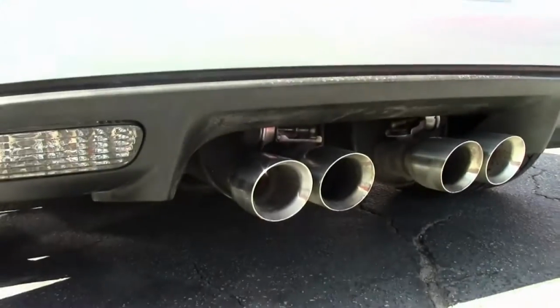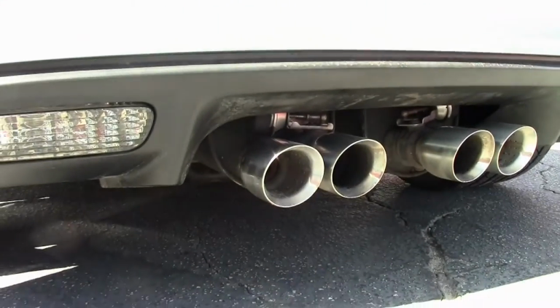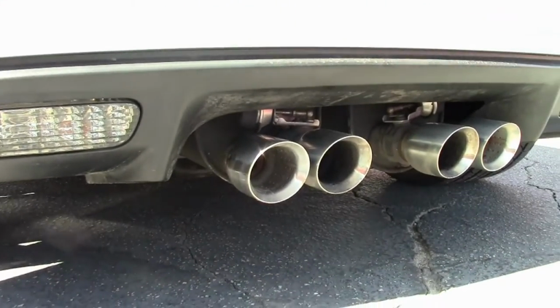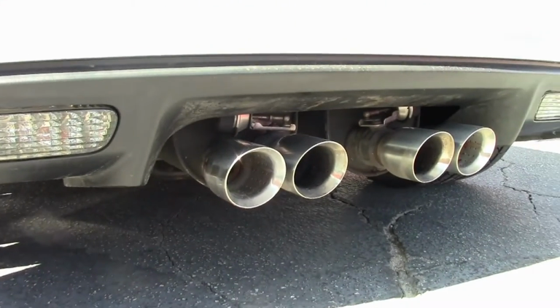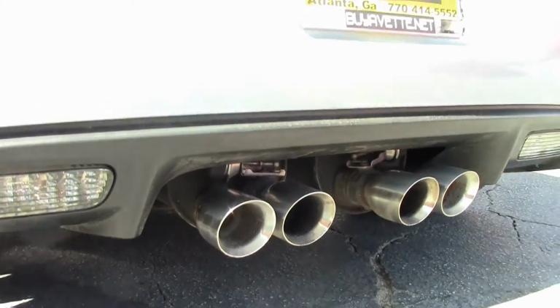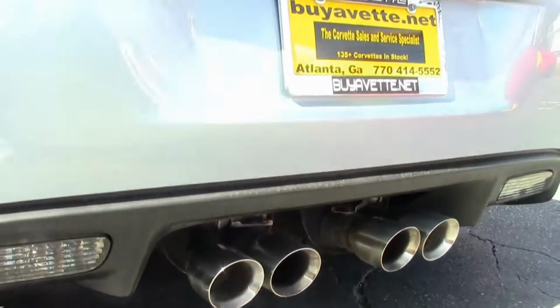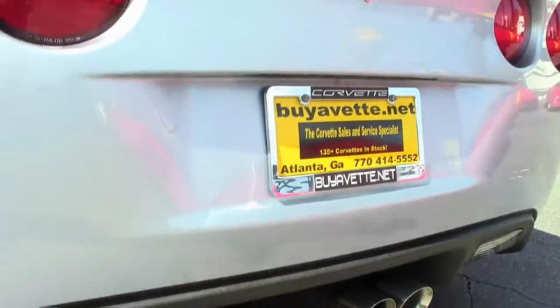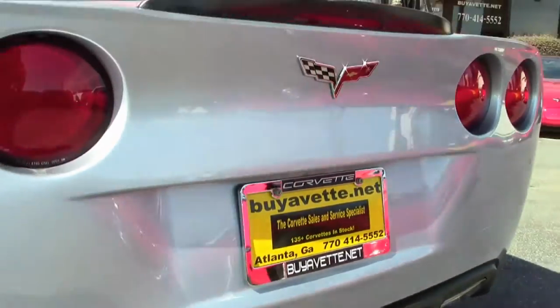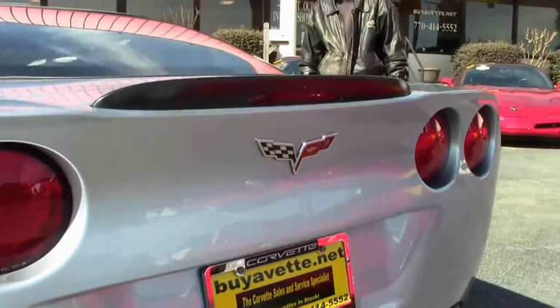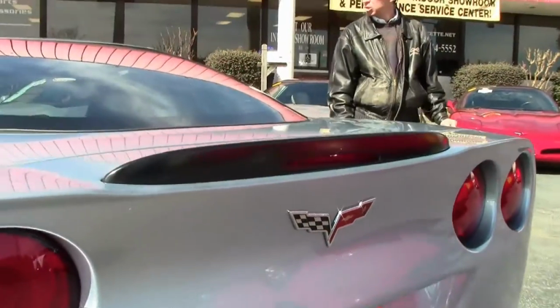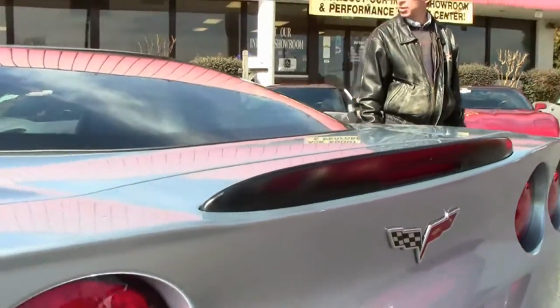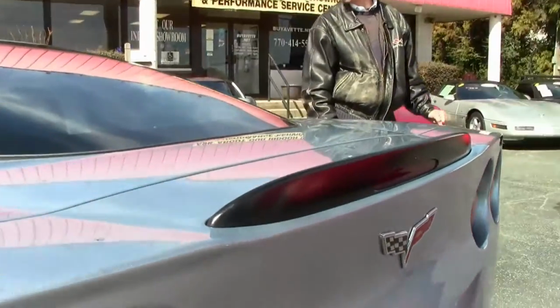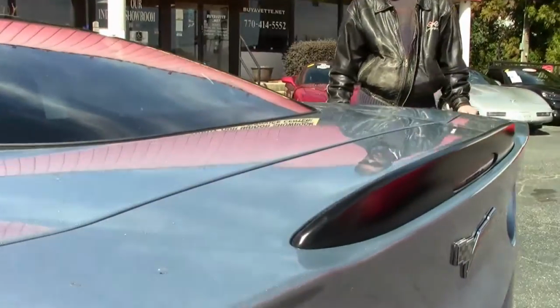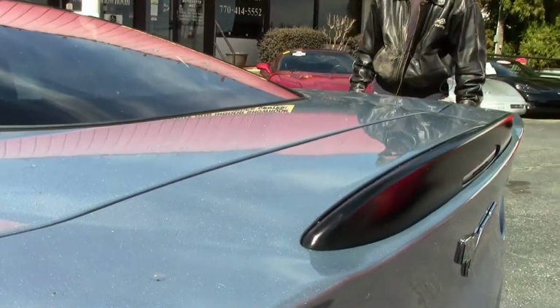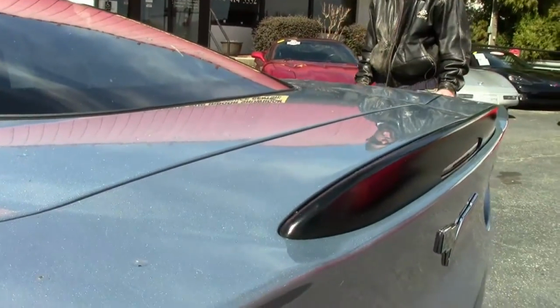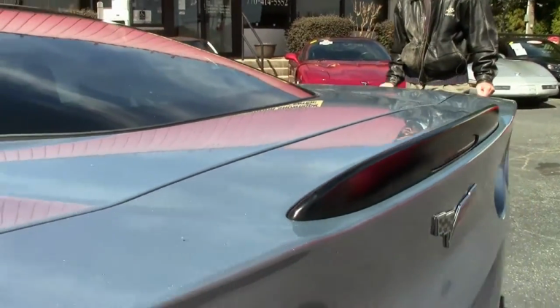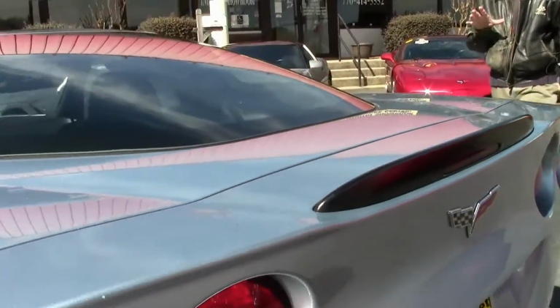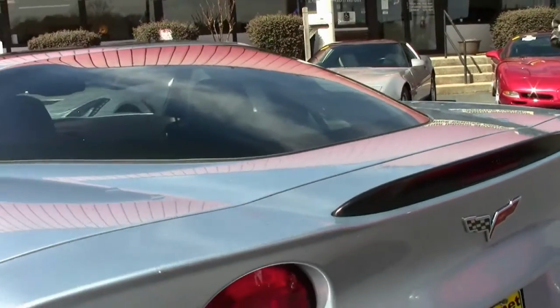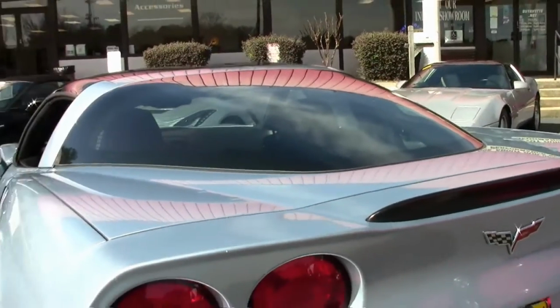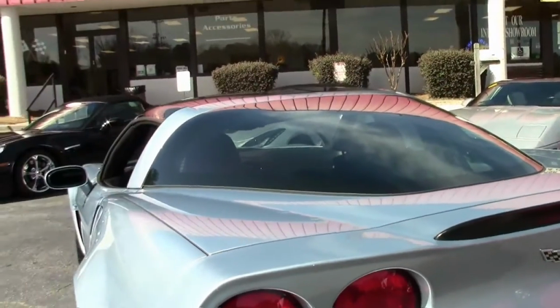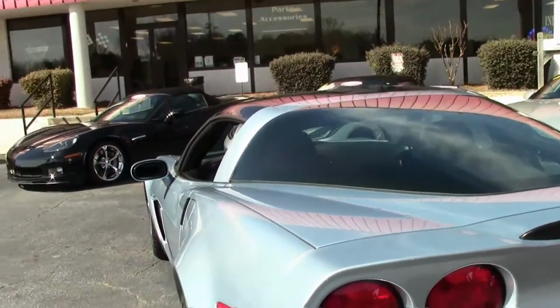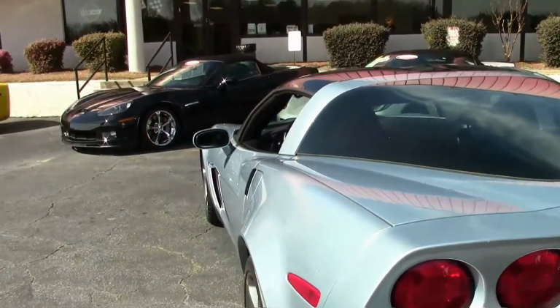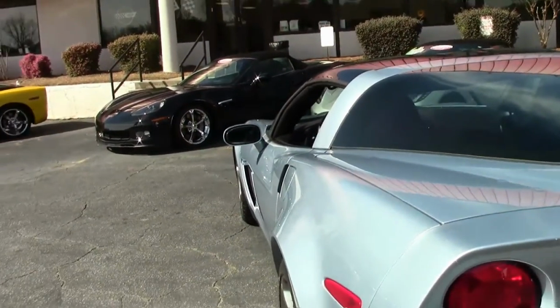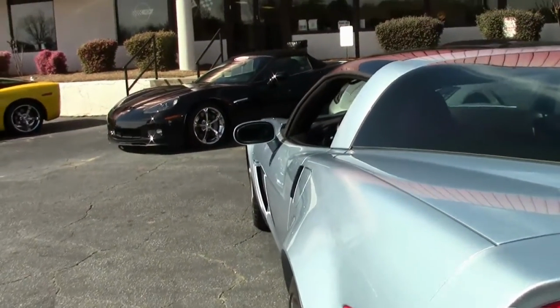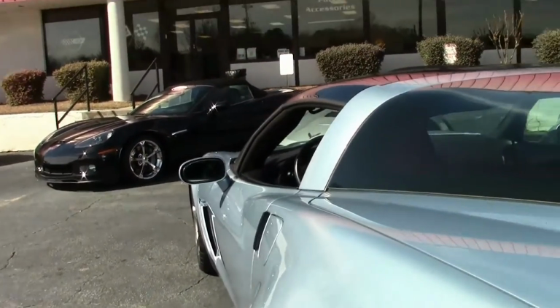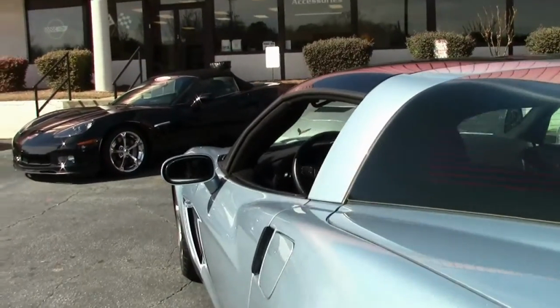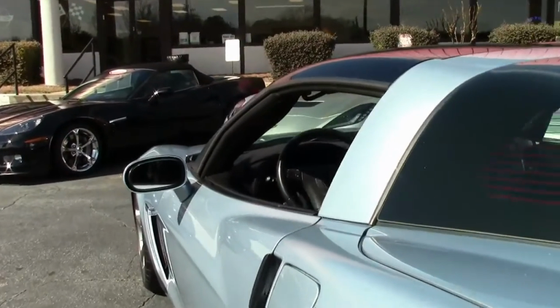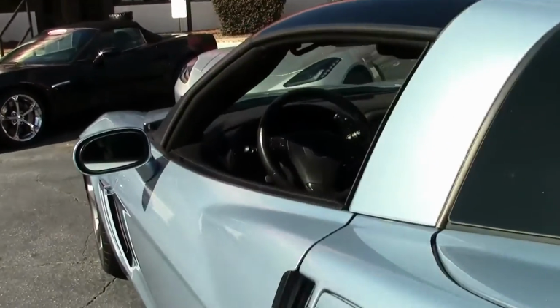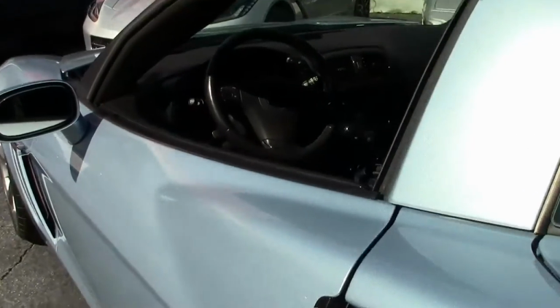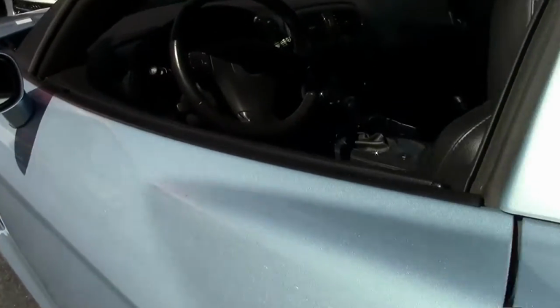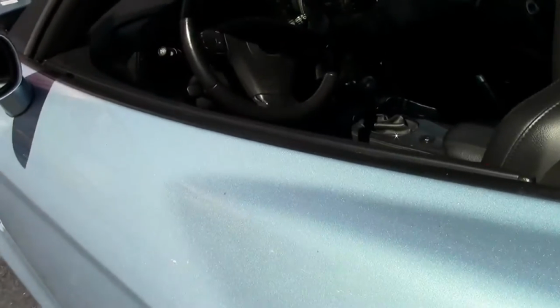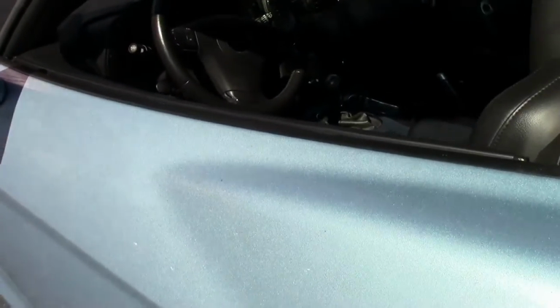Also notice the dual mode exhaust. It's got competition gray wheels with yellow brake calipers — great combination. Just one example of 125 Corvettes always in stock at Buy a Vet.